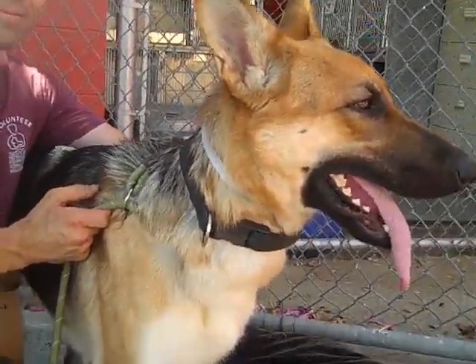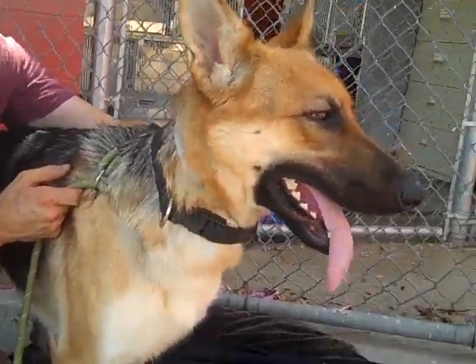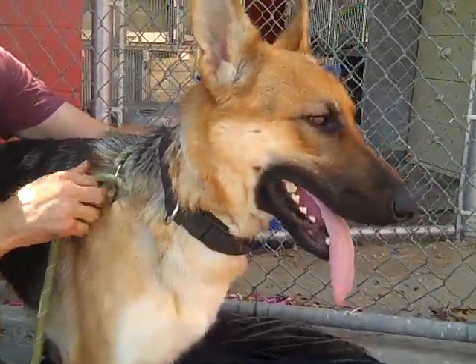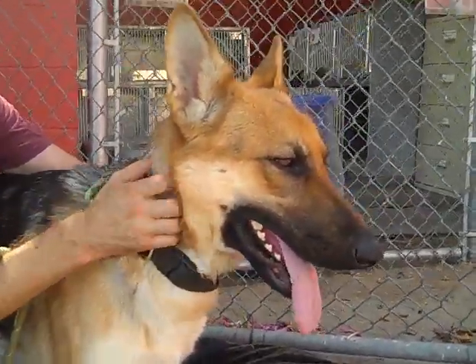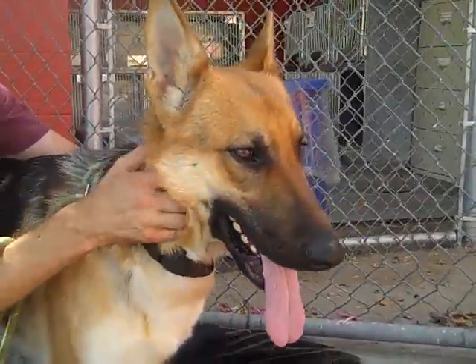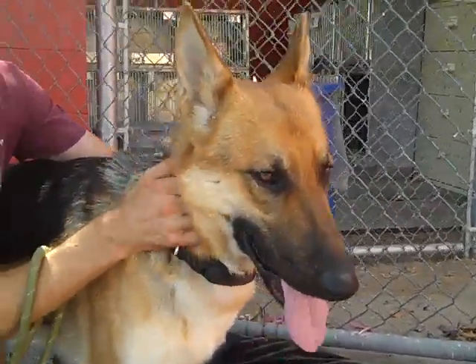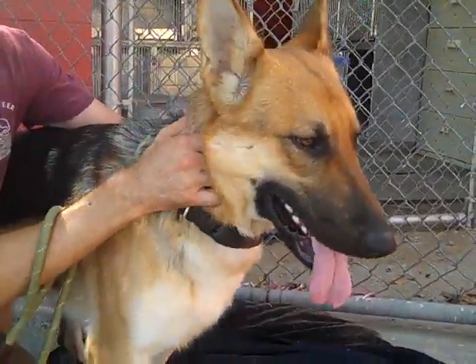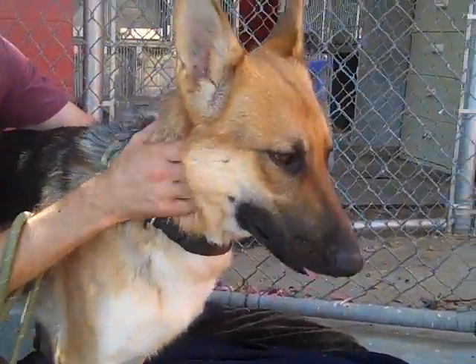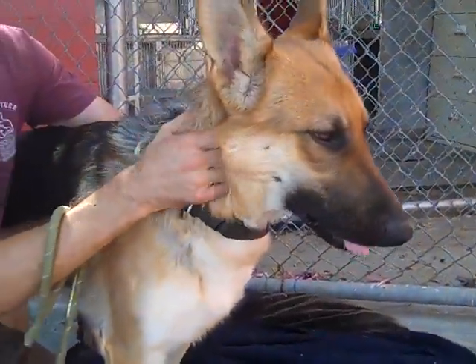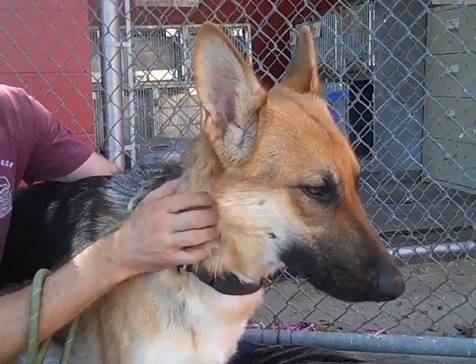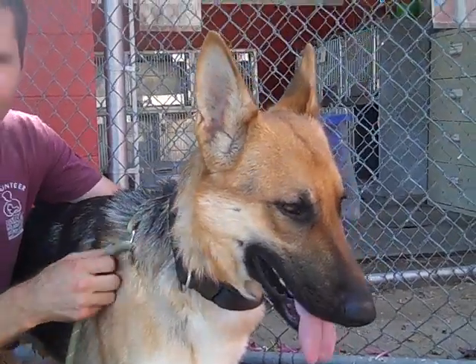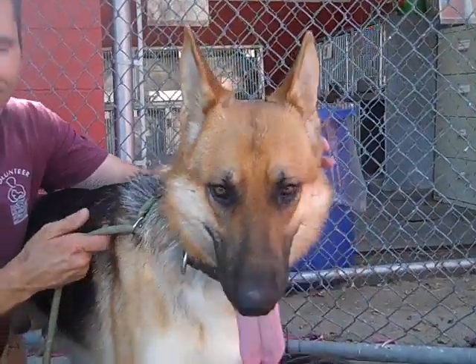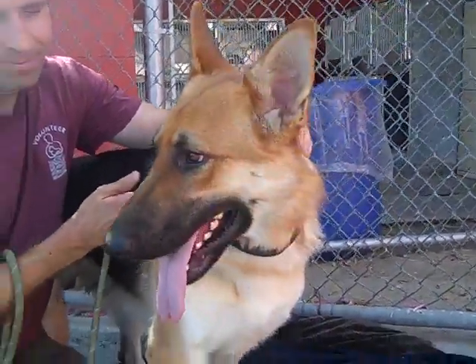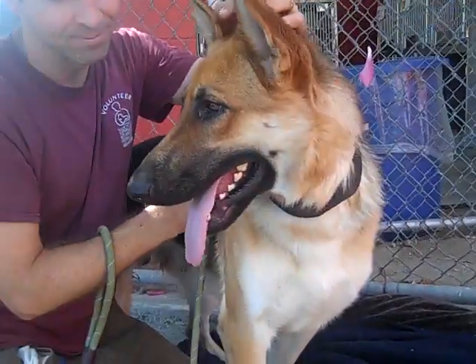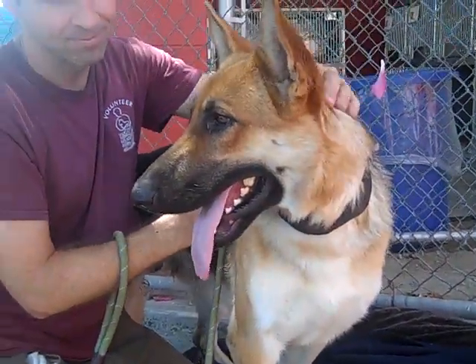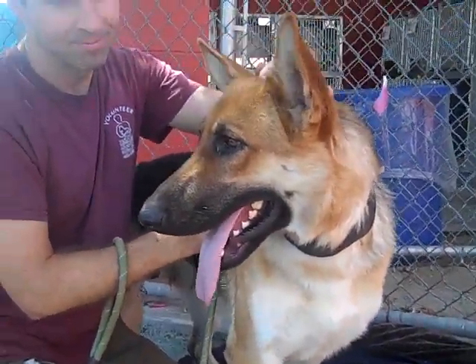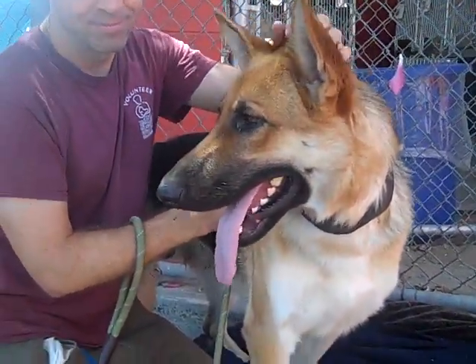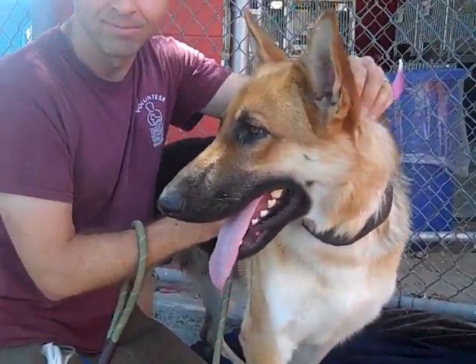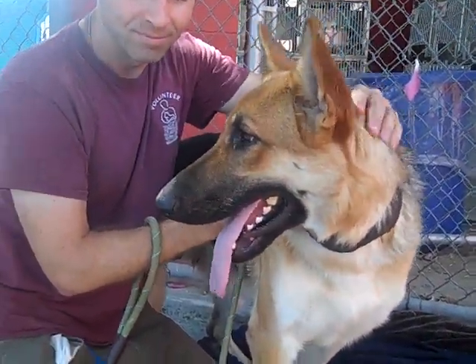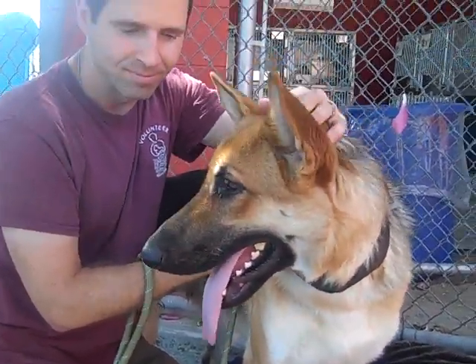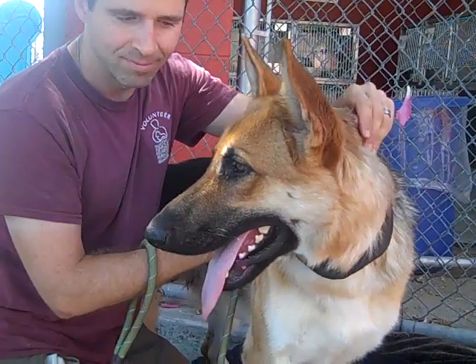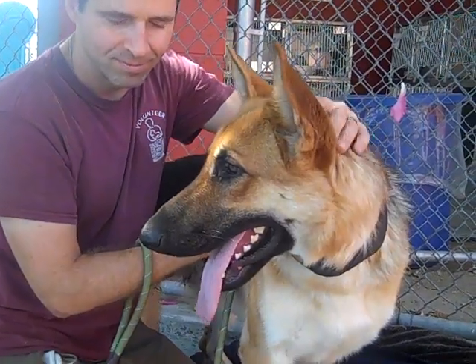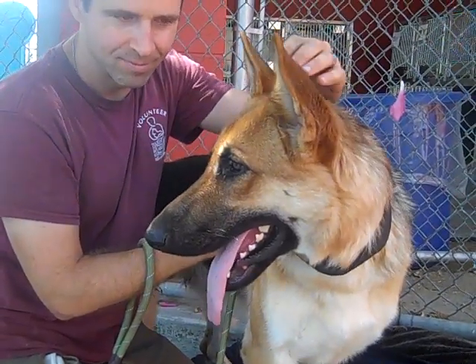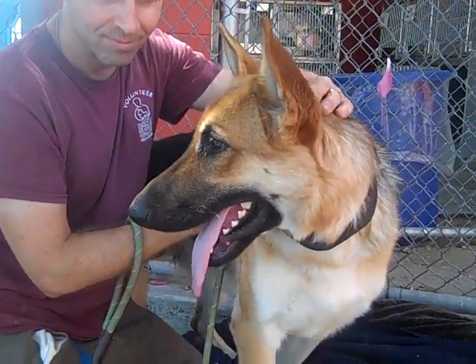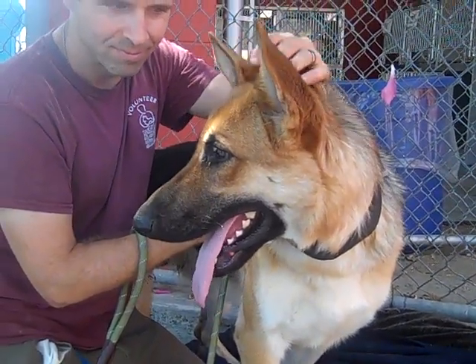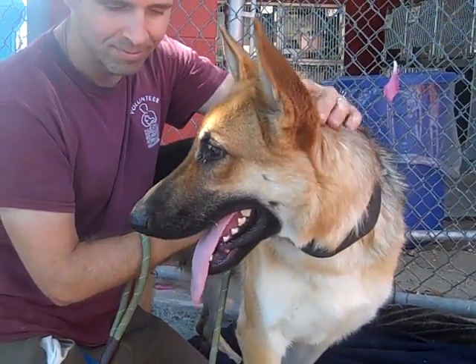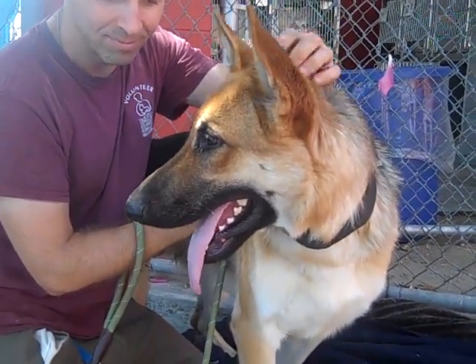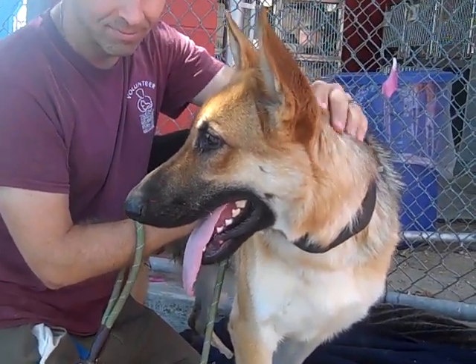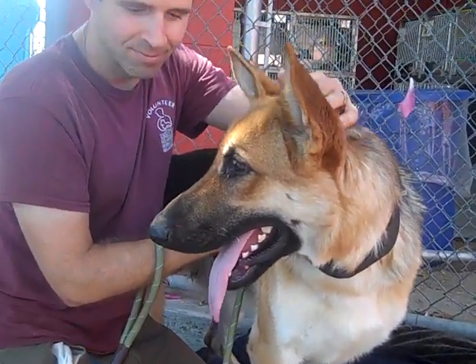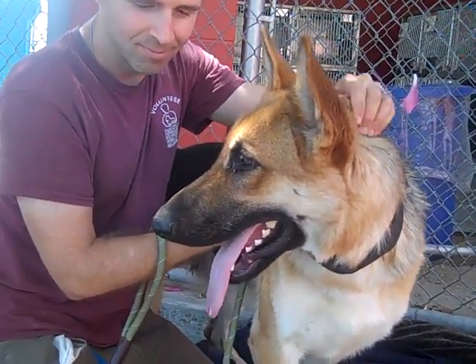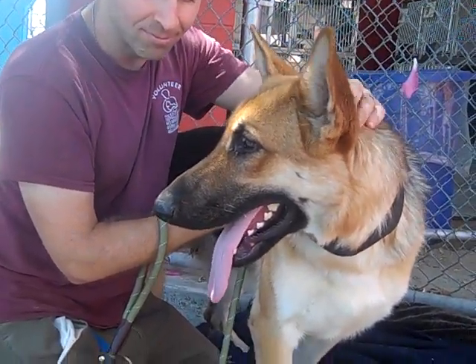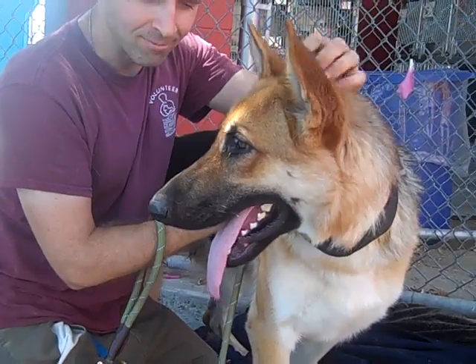He's got great energy and he is young at a year and a half, so he could probably benefit from some leash training and some general behavior training. That's always a great way to get your dog socialized and into those situations, but right now he's being super calm.